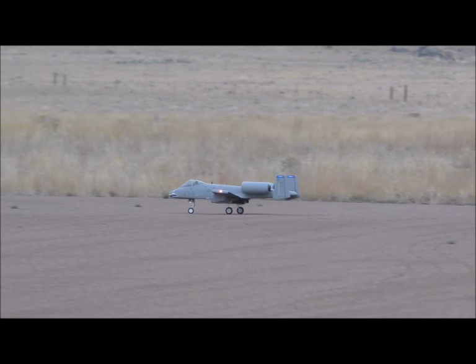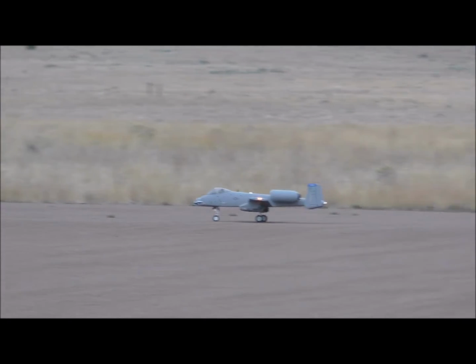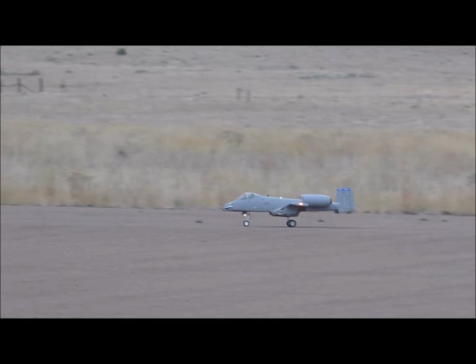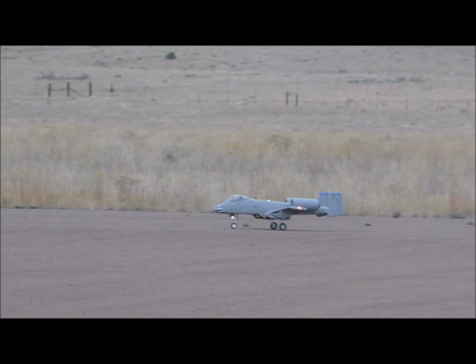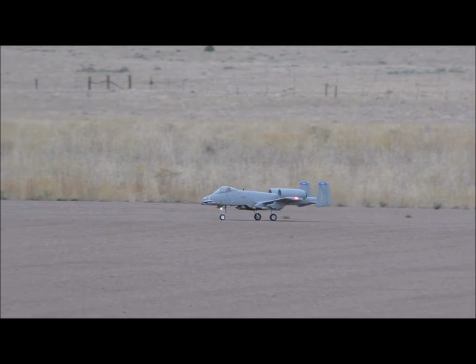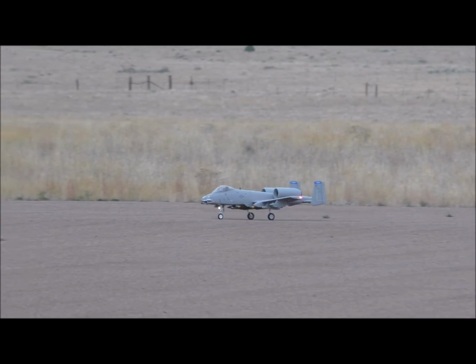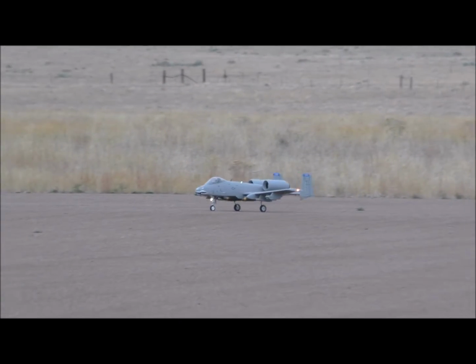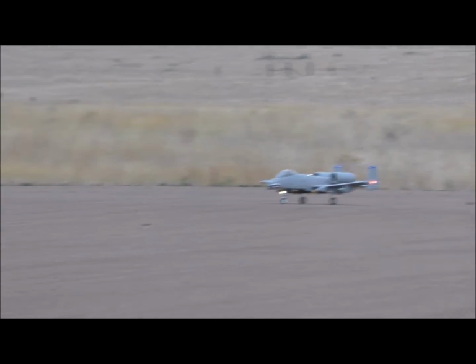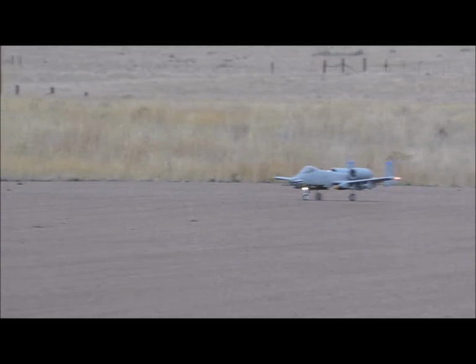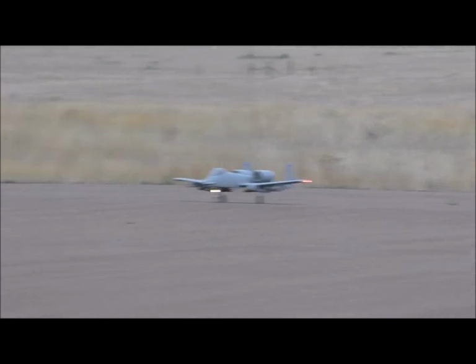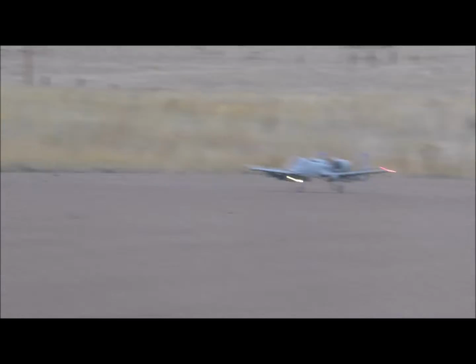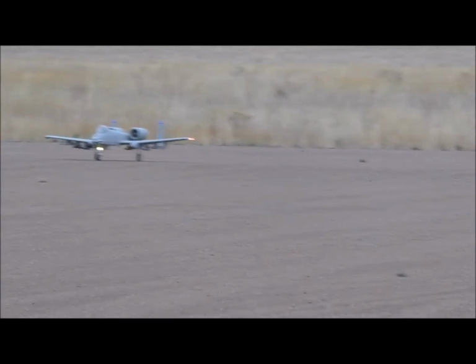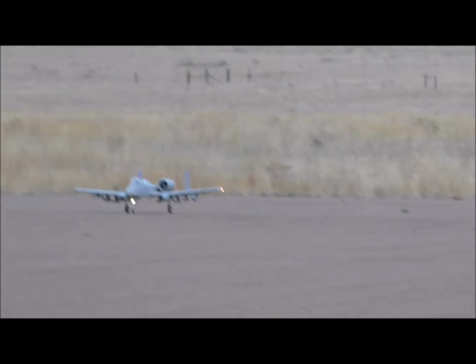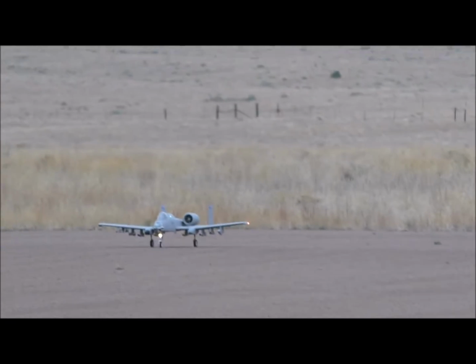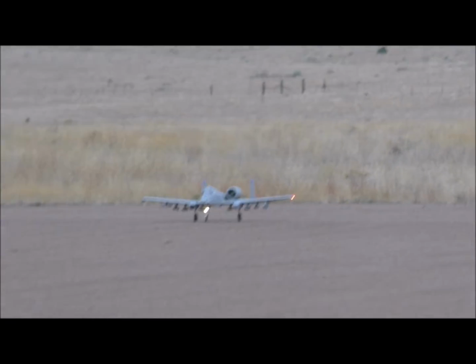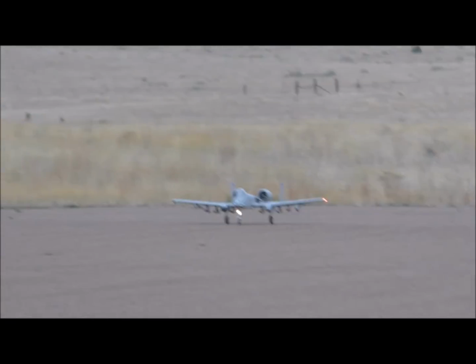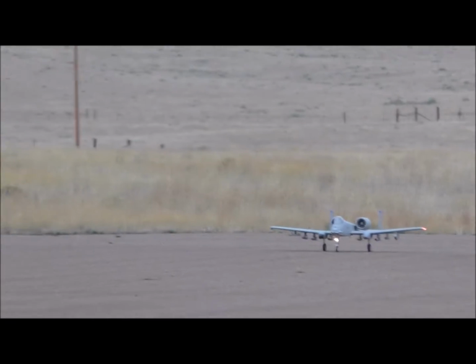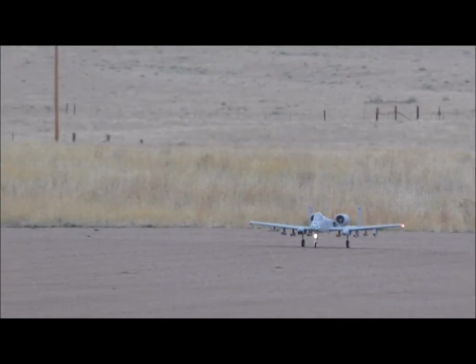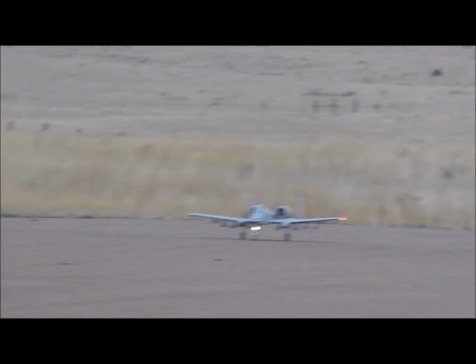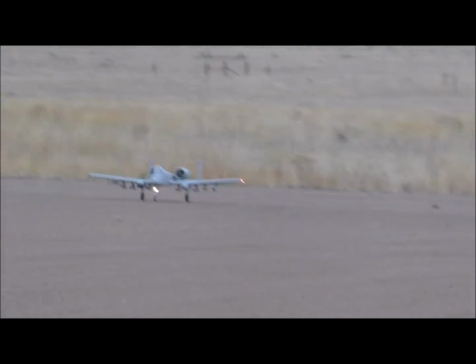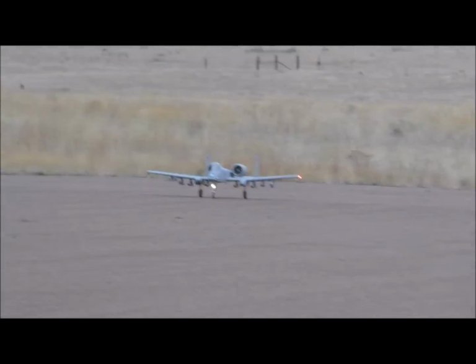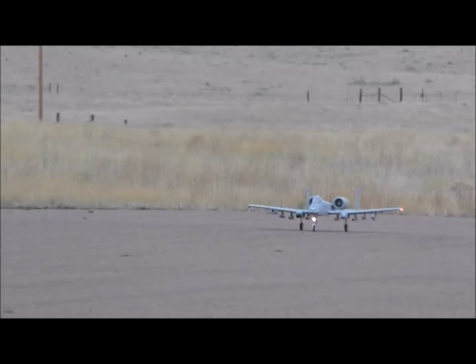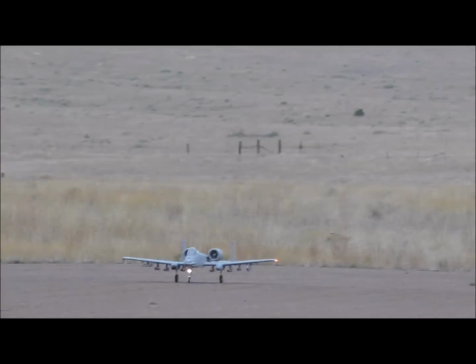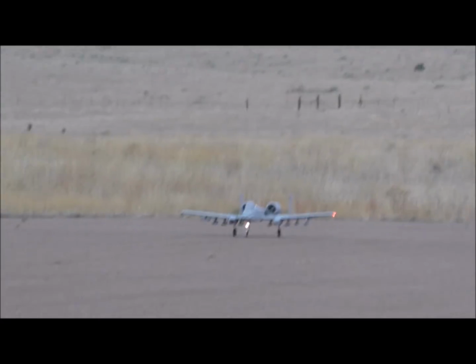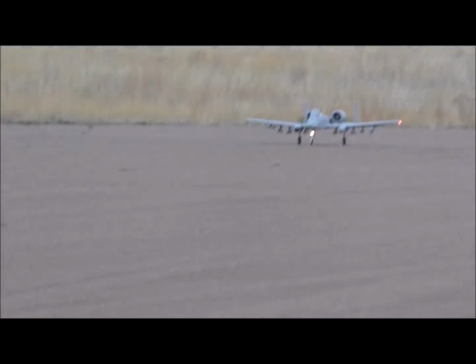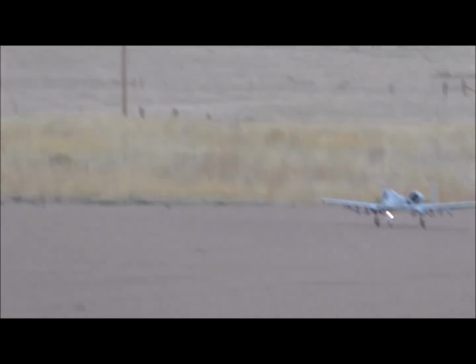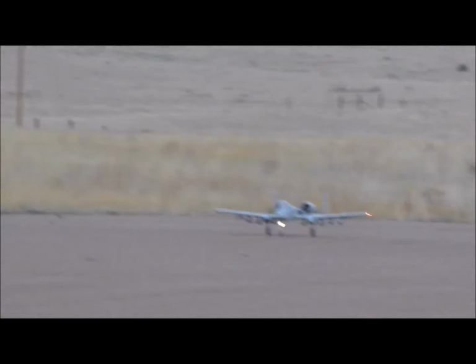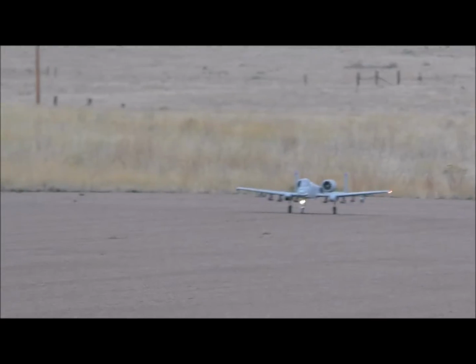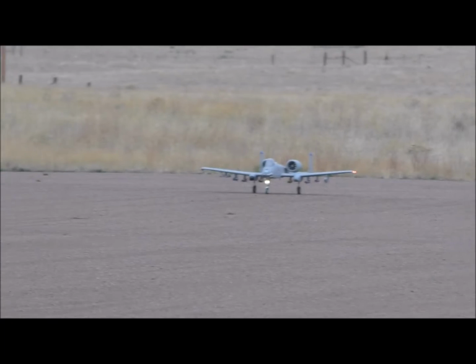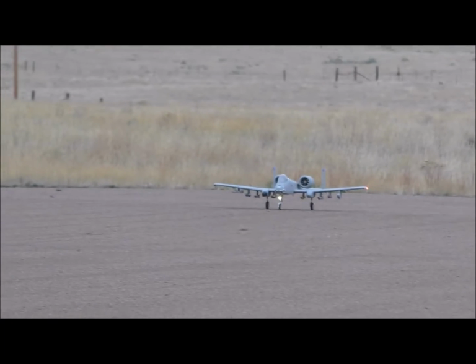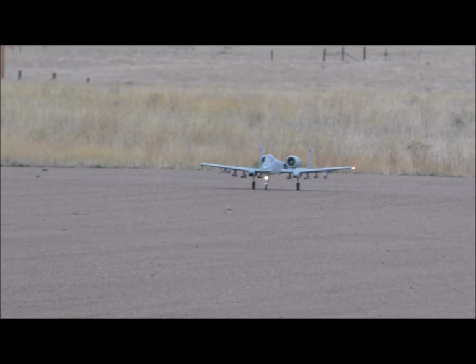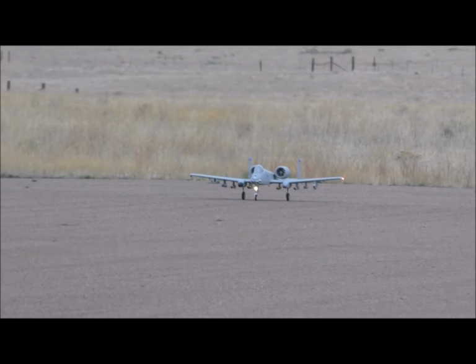This is gonna be some interesting video, we think. Let me get up here in front of you there. Alright, I'm ready.